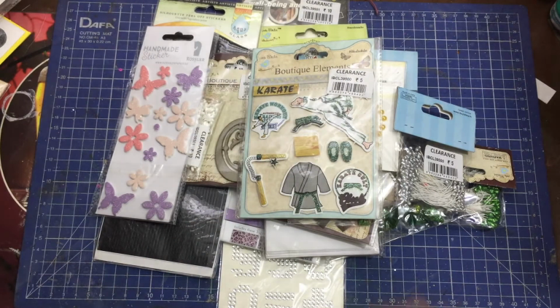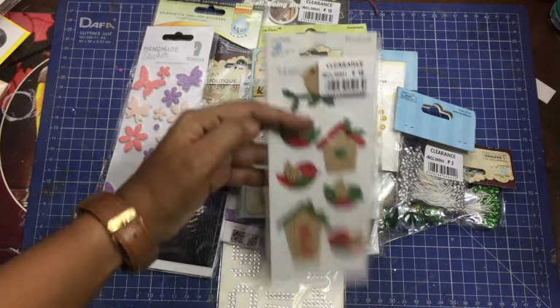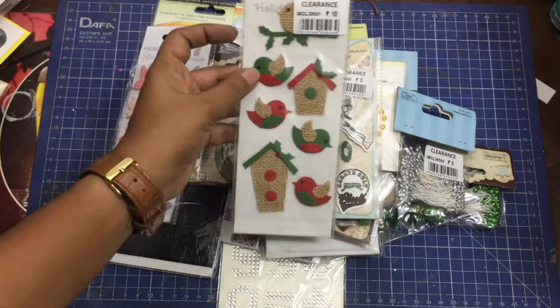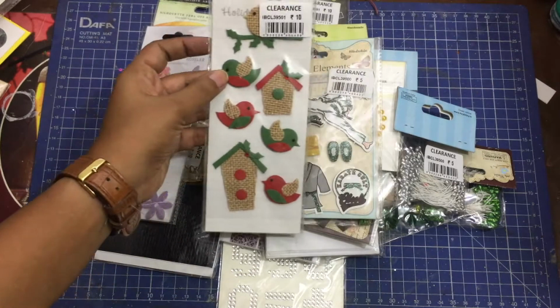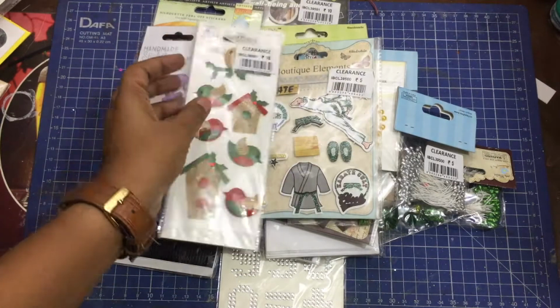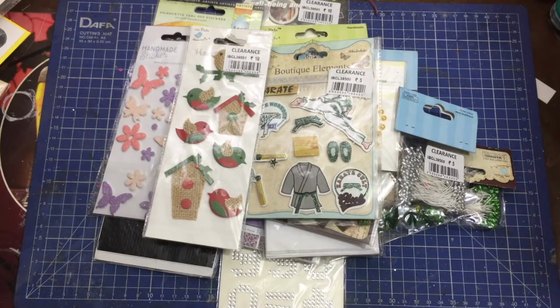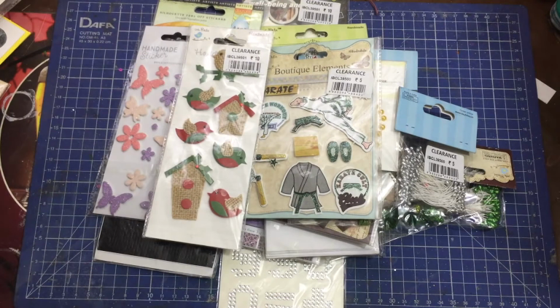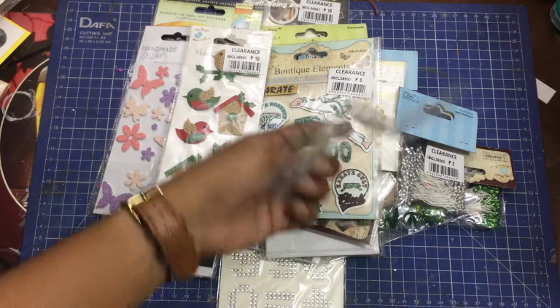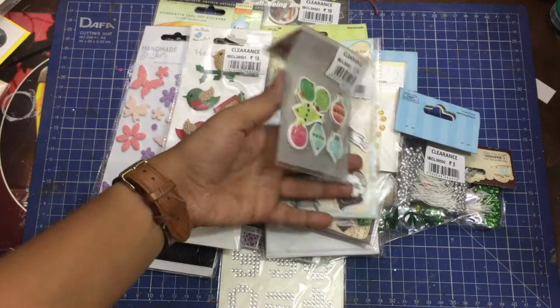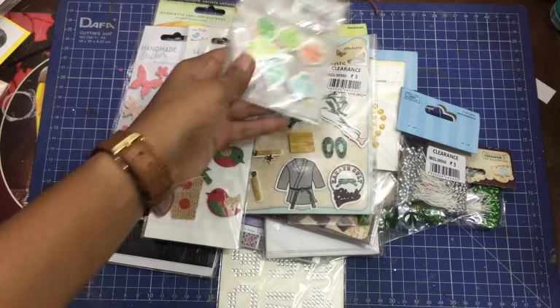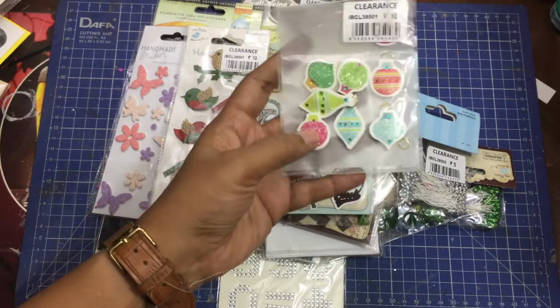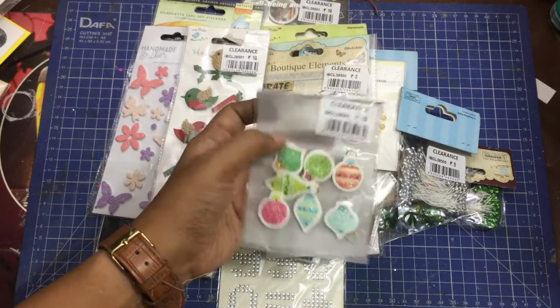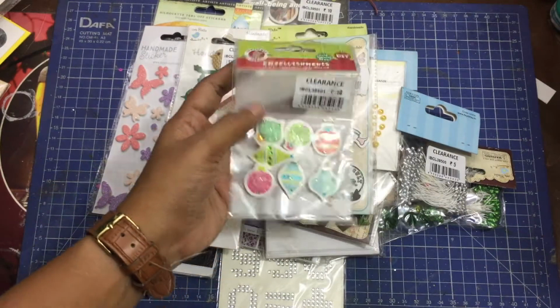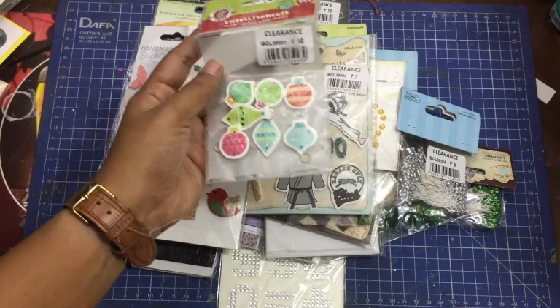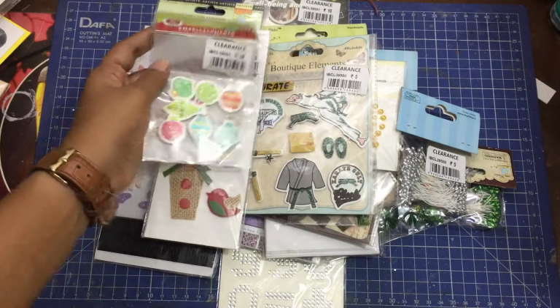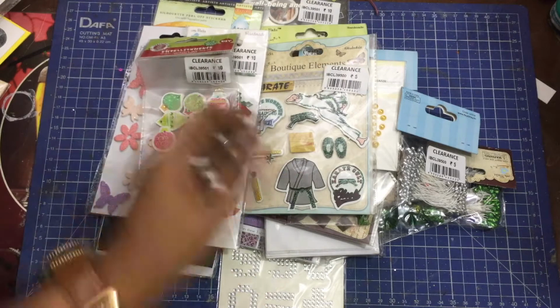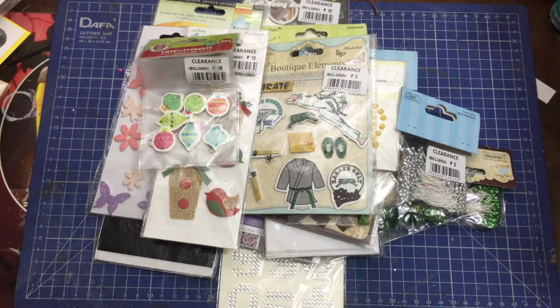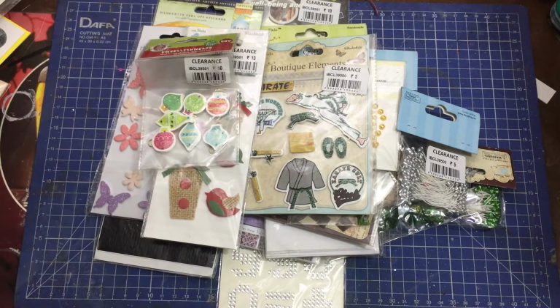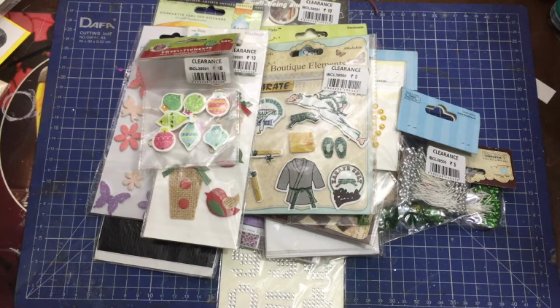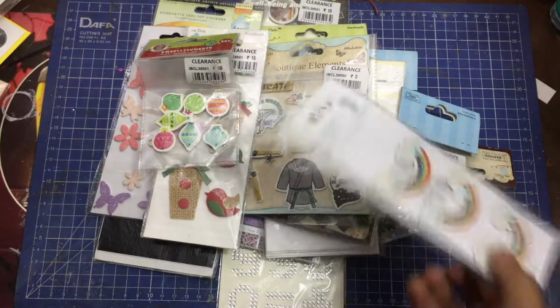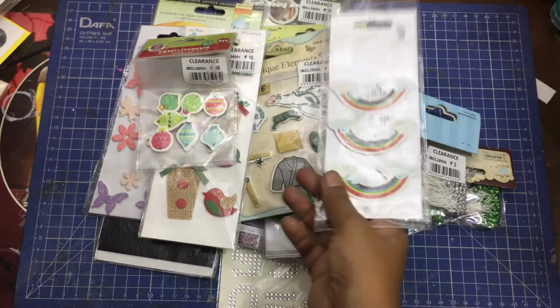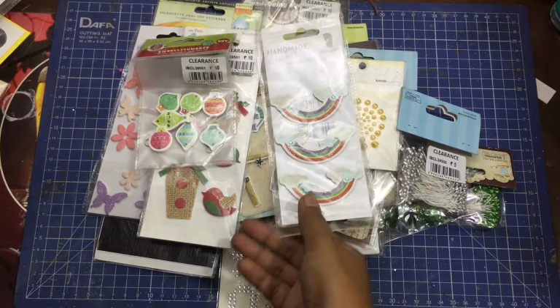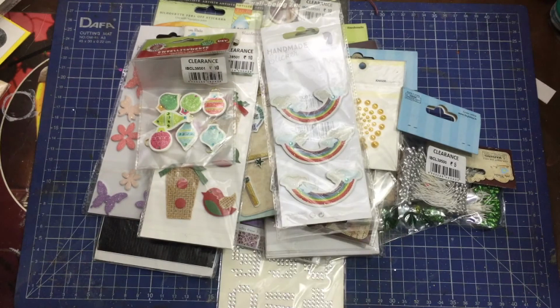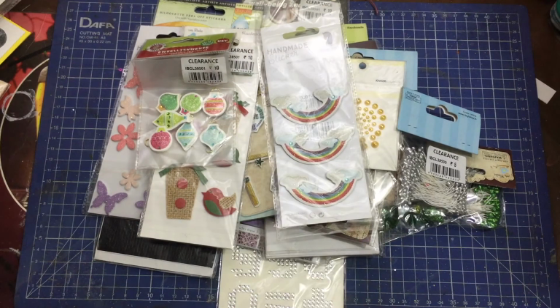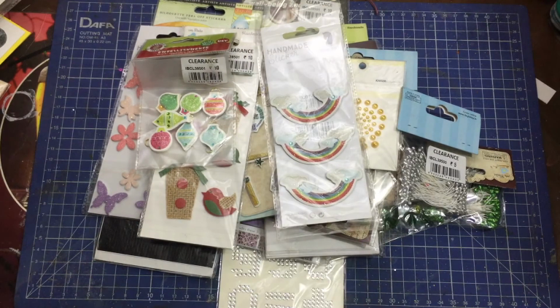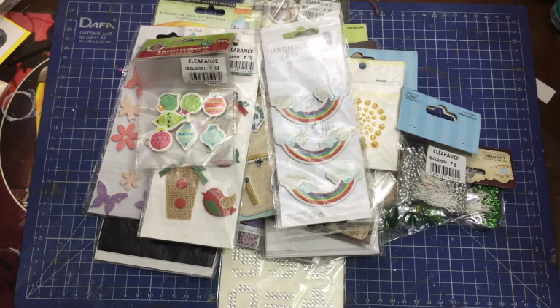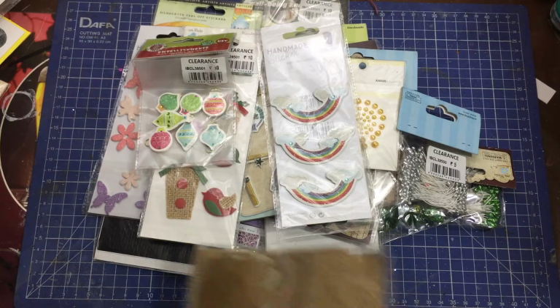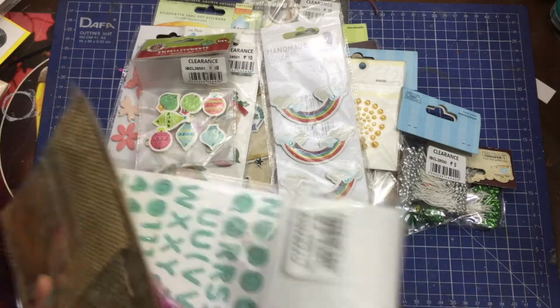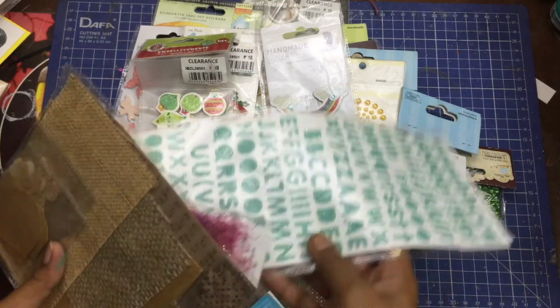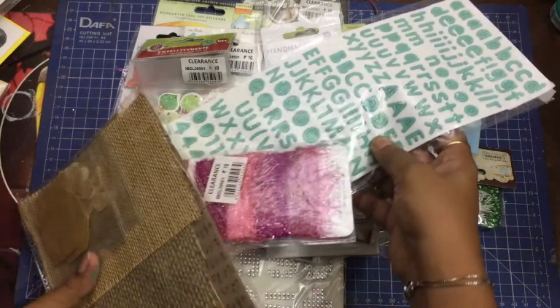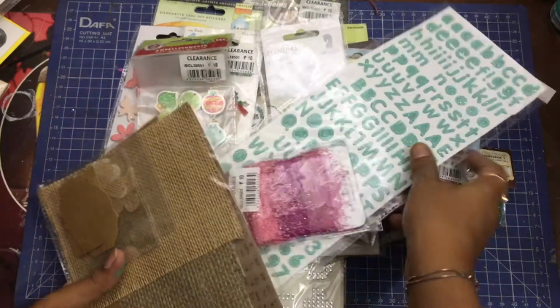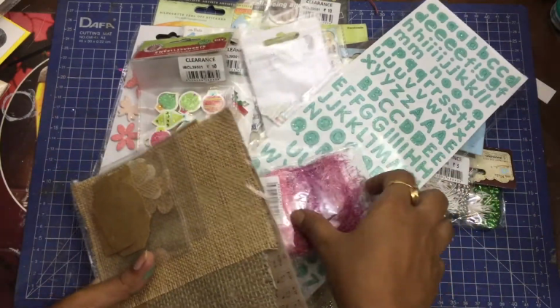There is a lot of Christmassy stuff on sale, and I simply love some of their embellishments. In this video I thought I'd answer a few FAQs about this sale. A lot of people are asking: is it worth it?